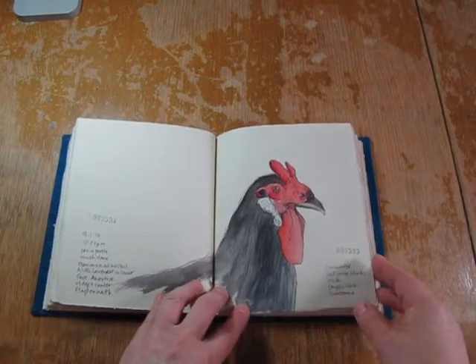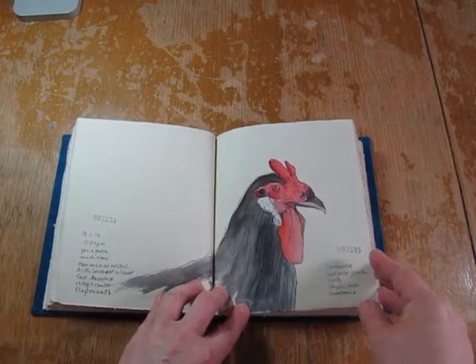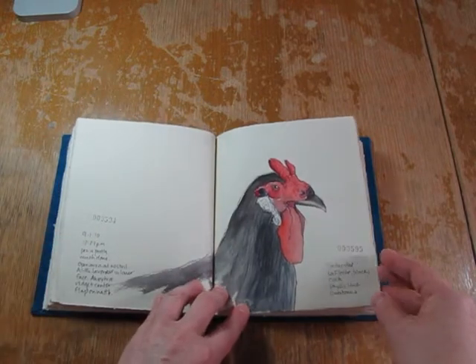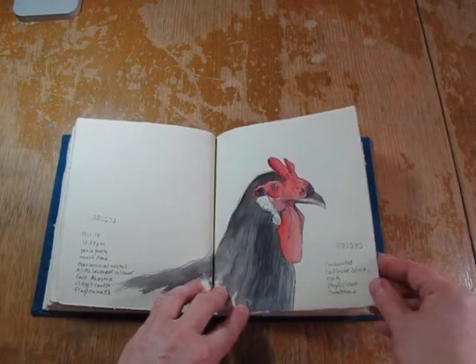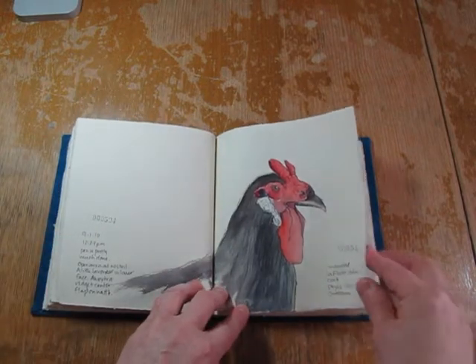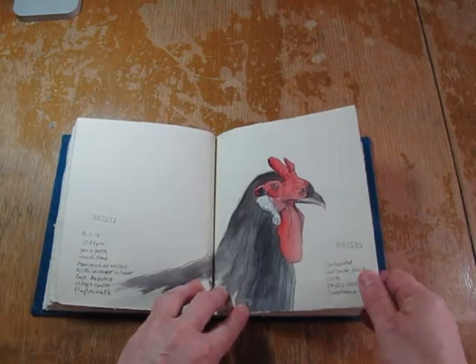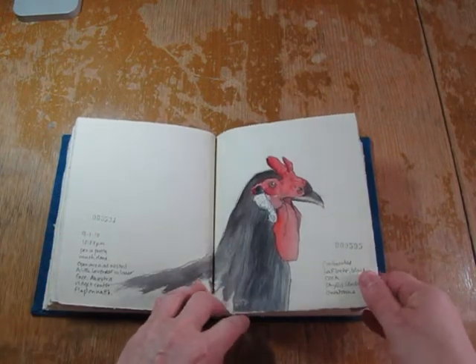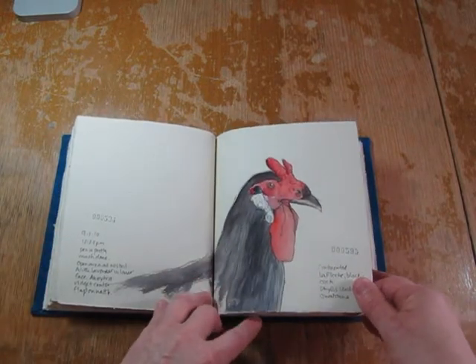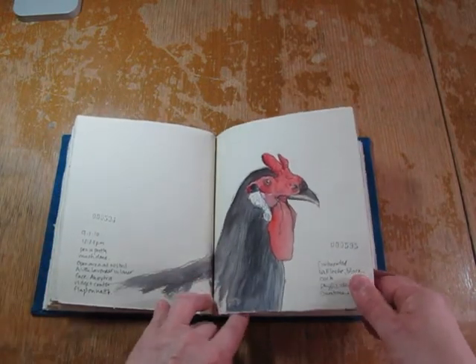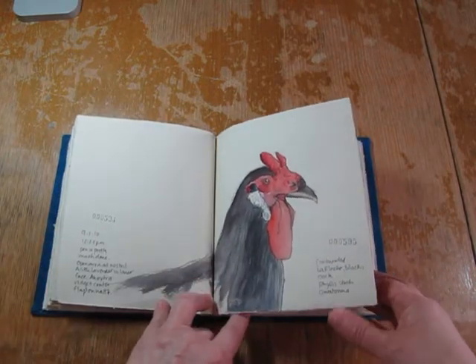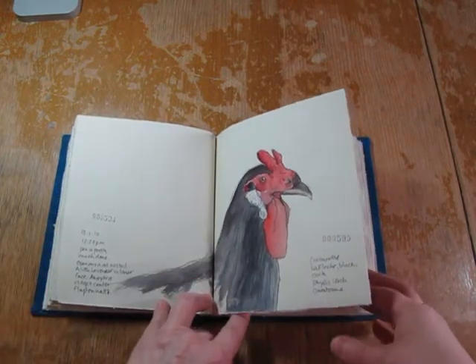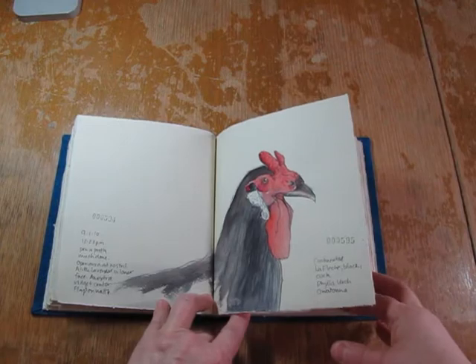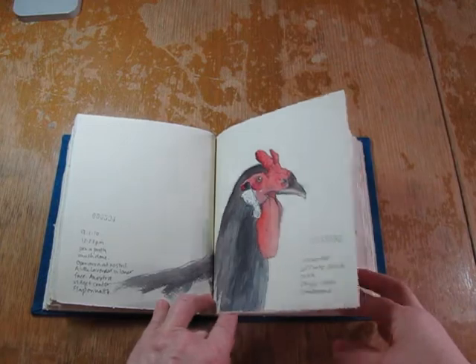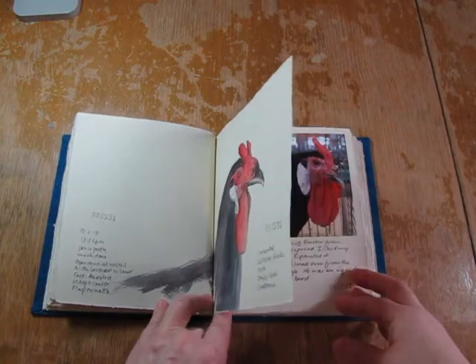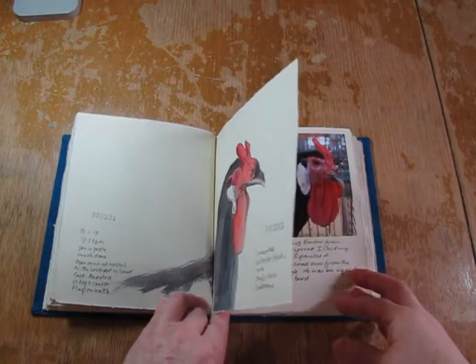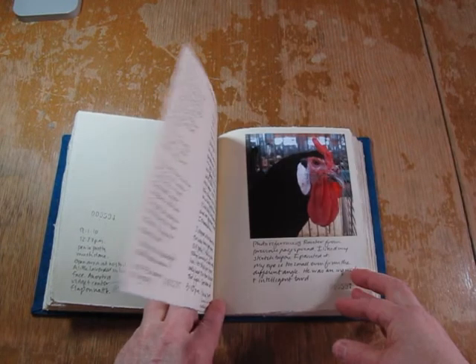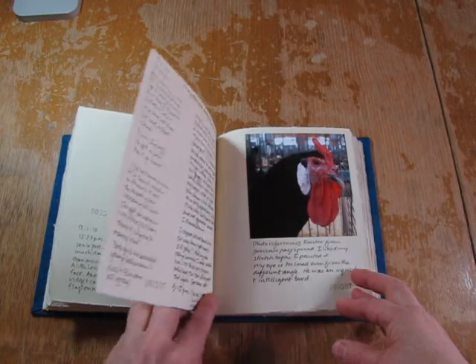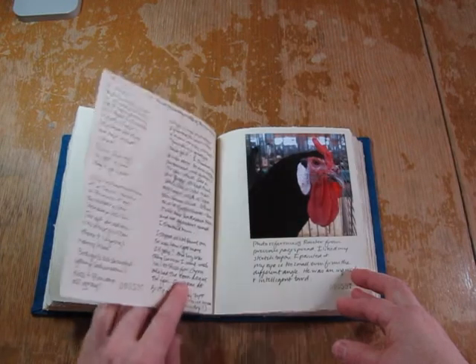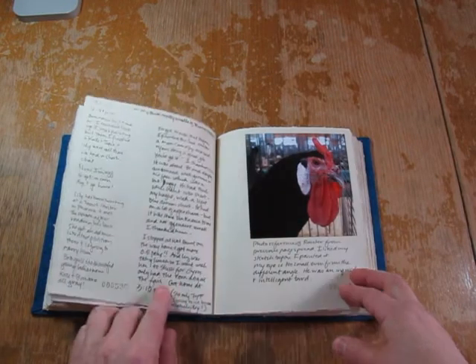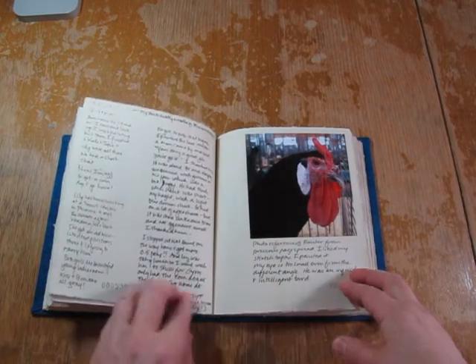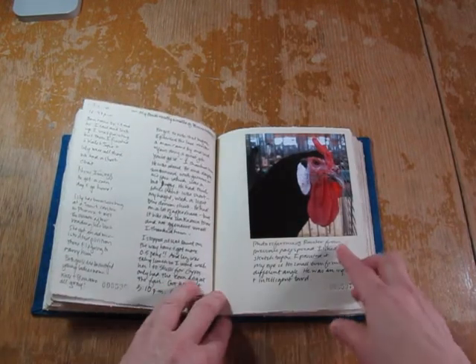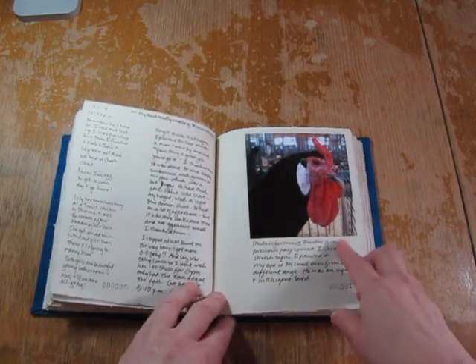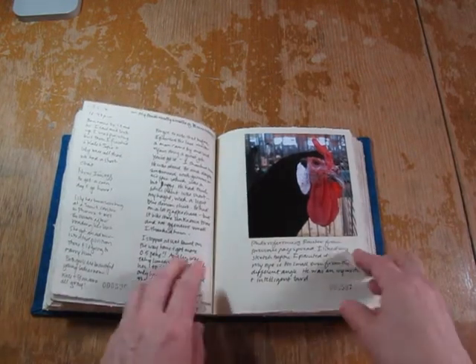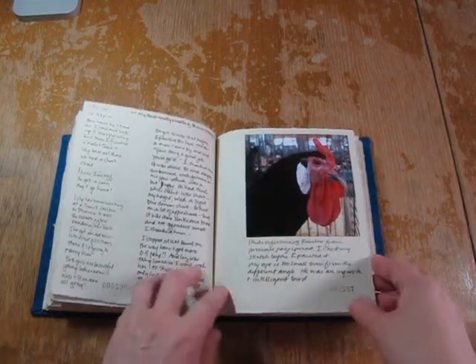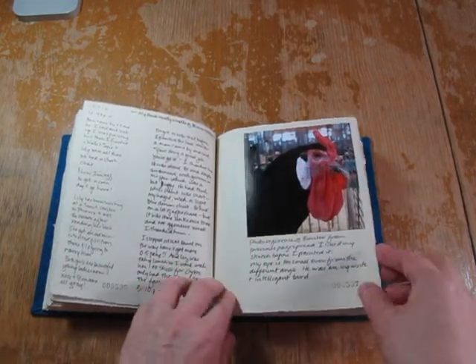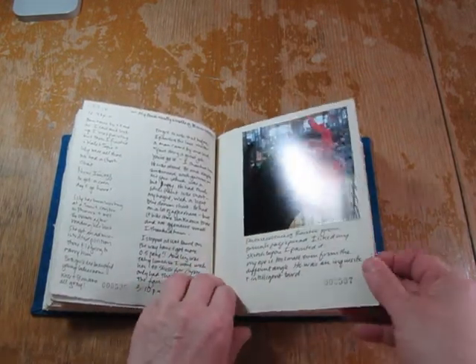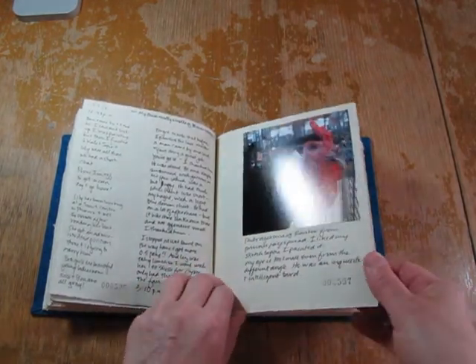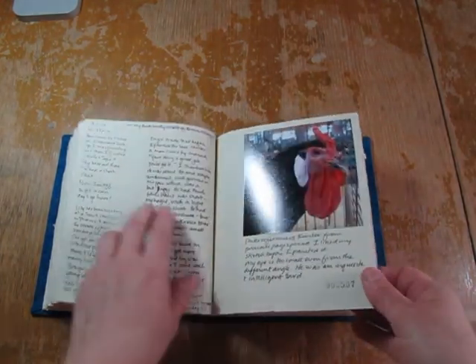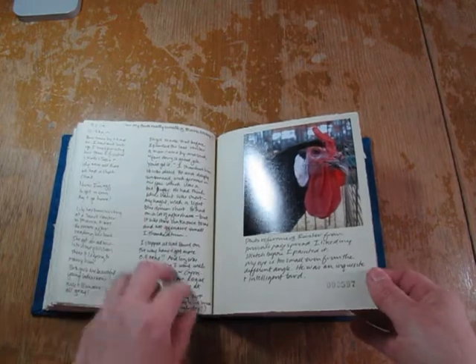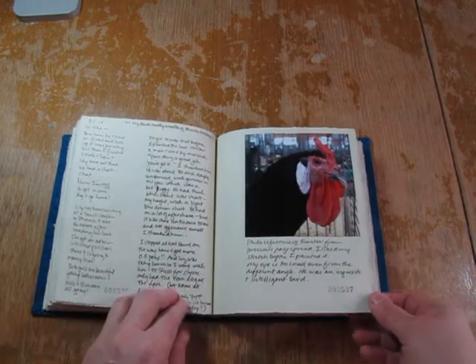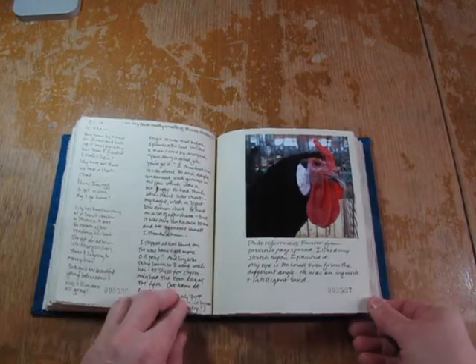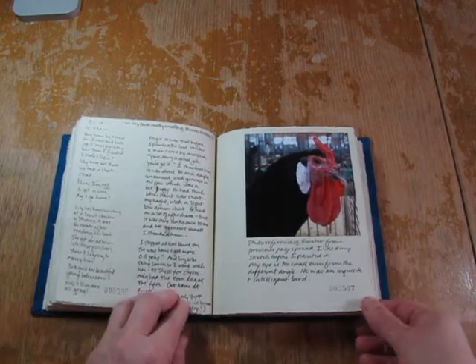A different red and black chicken than the one I drew the previous day. I also took a photo of him and put that in that night when I was doing my final notes.